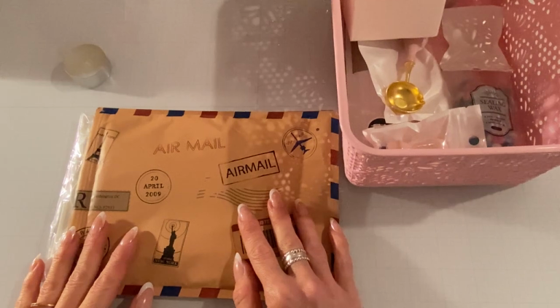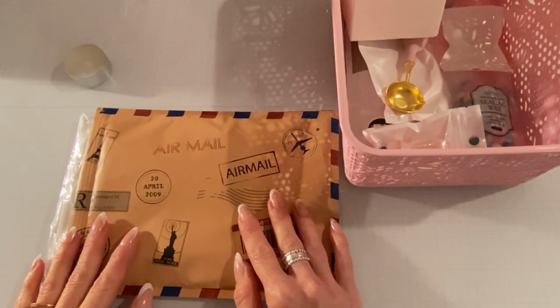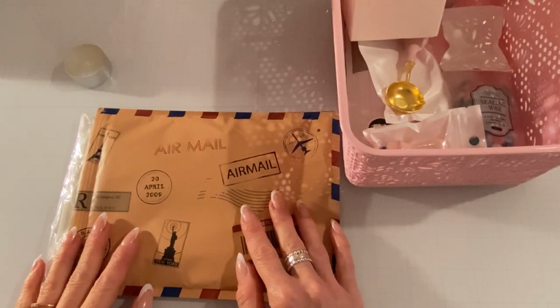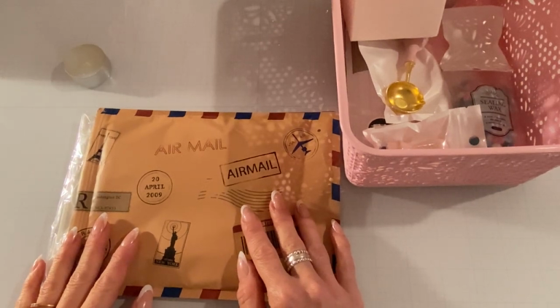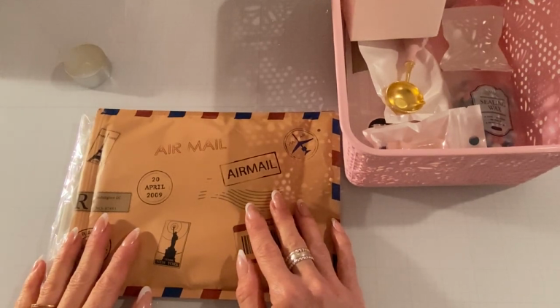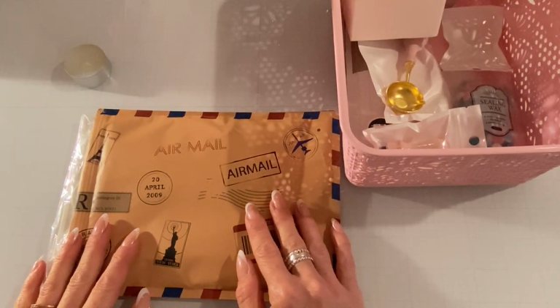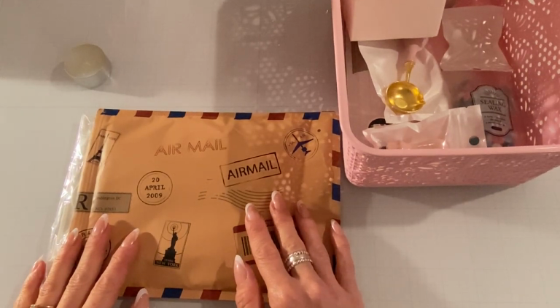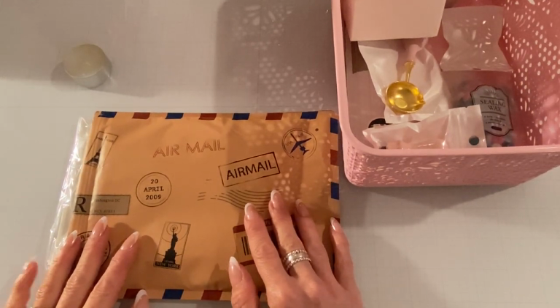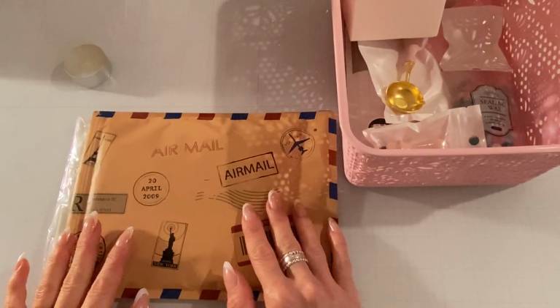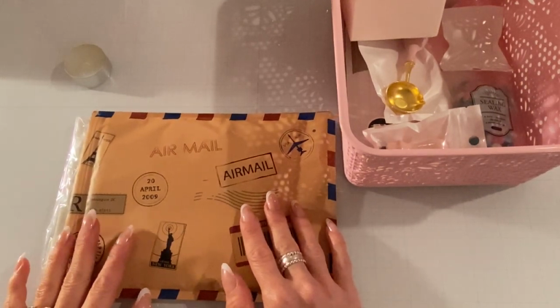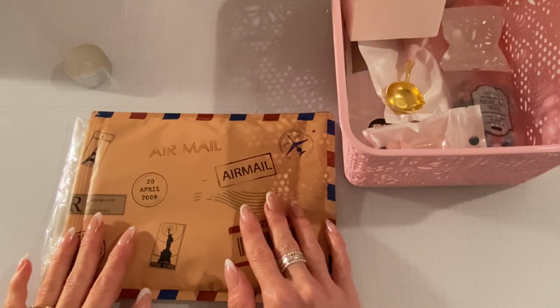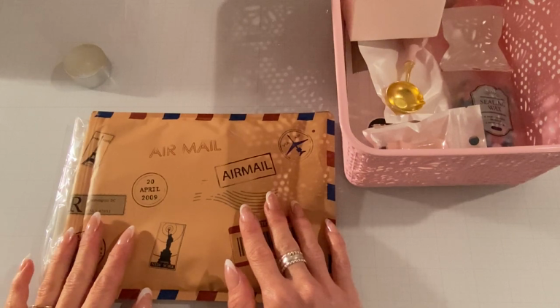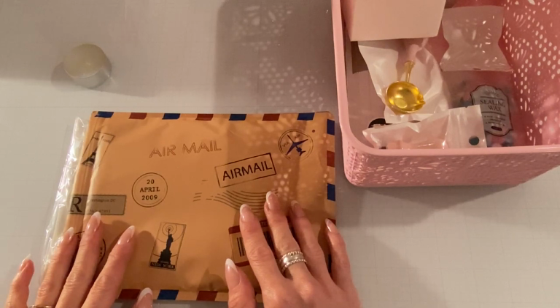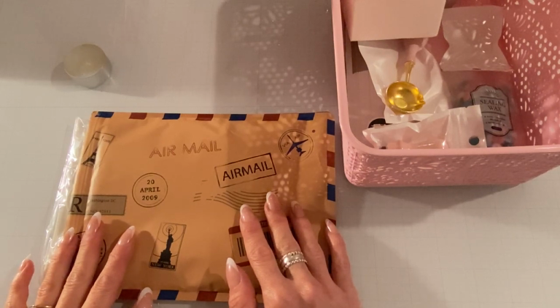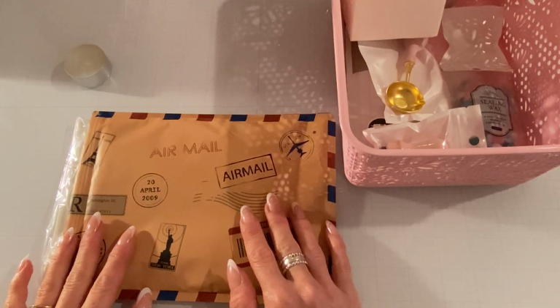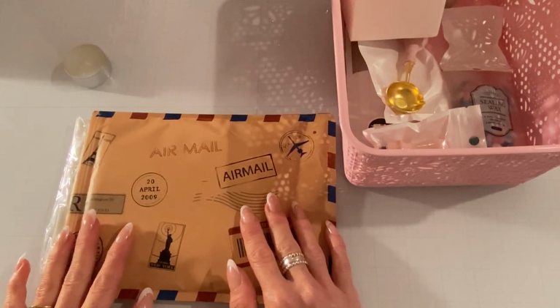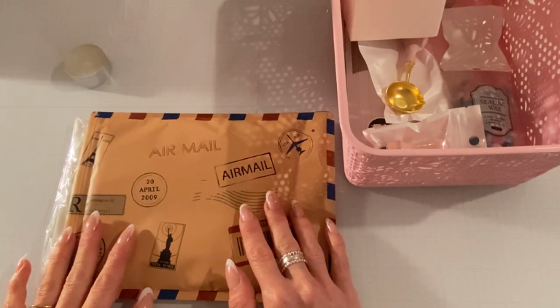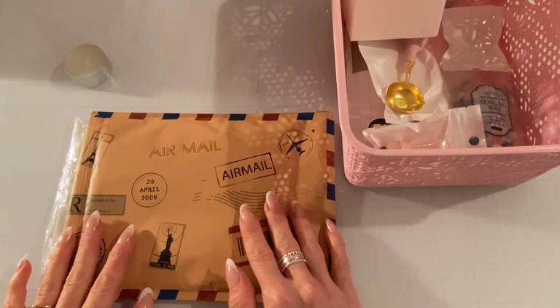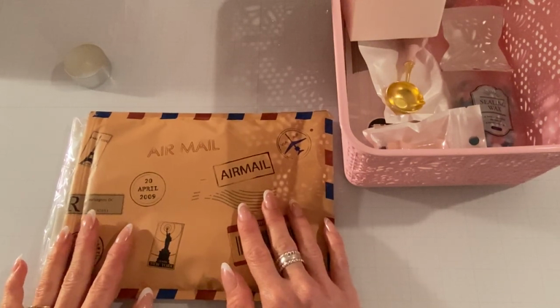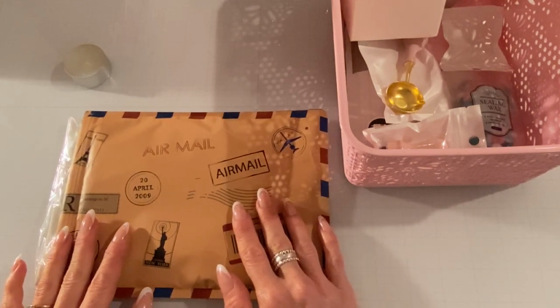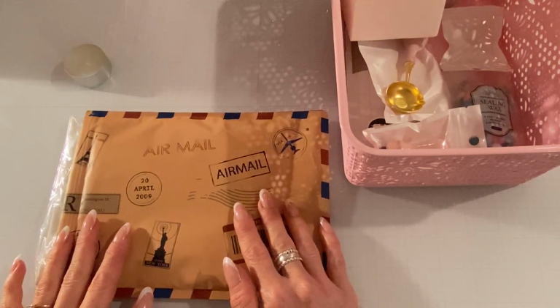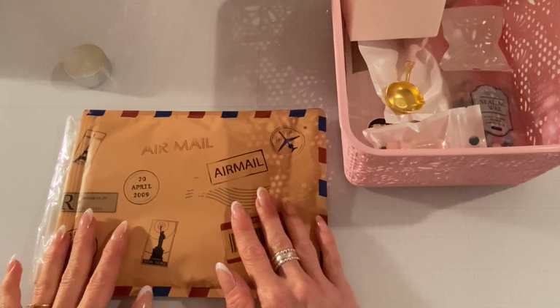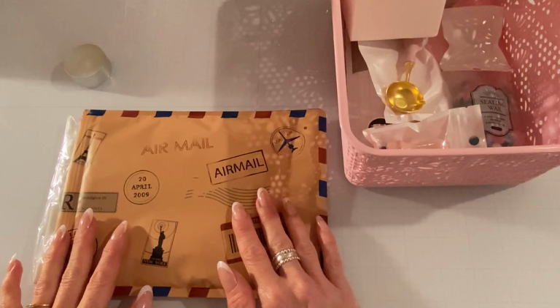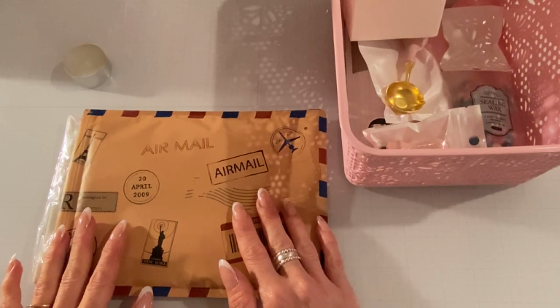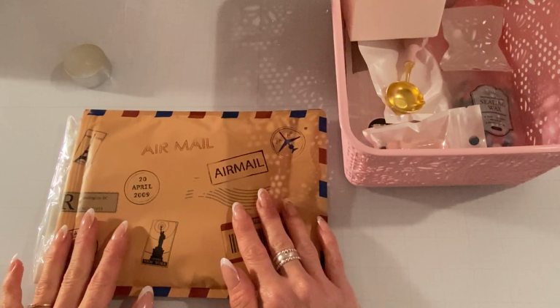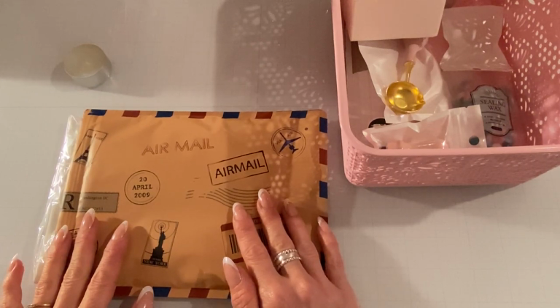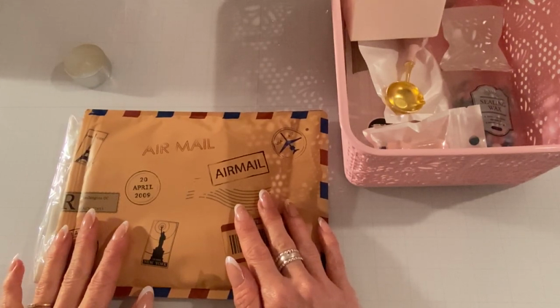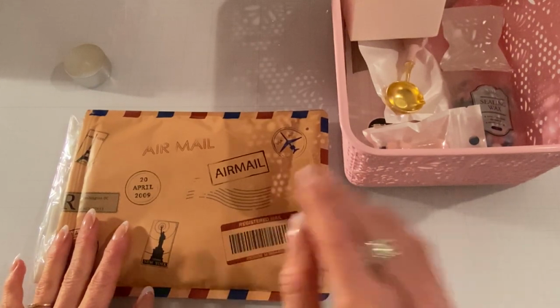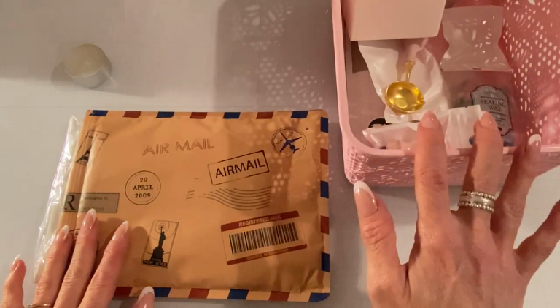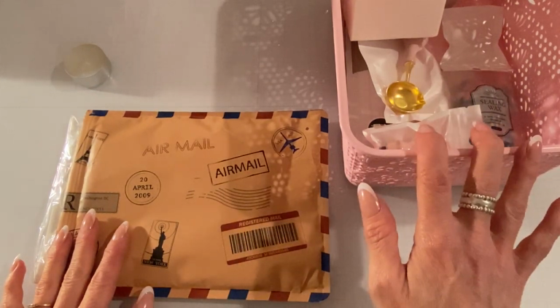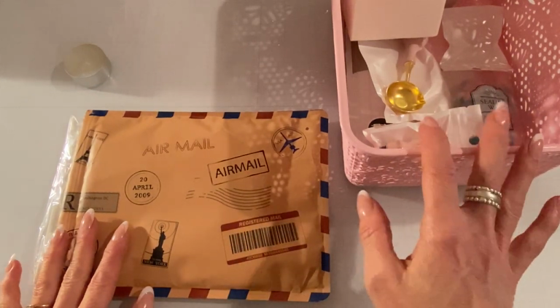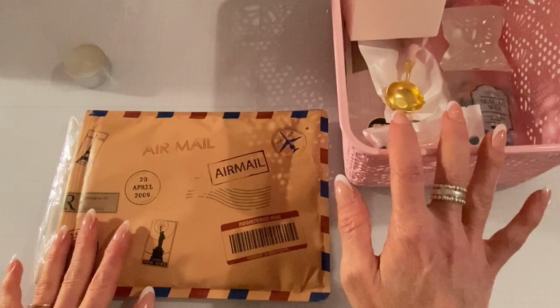Hey everyone, it's Jen. Thank you so much for joining me today. Today I'm going to do a little project share. I have never made wax seals before, and if you follow my channel, I did haul a bunch of wax seal stuff from KS Craft.